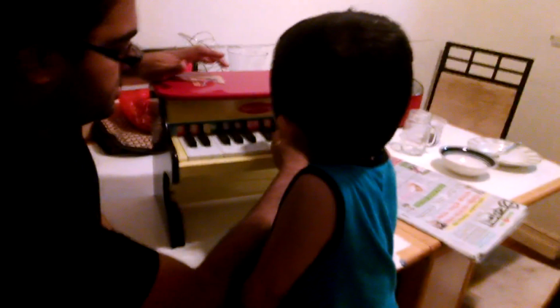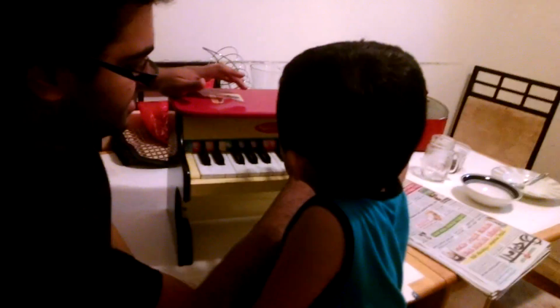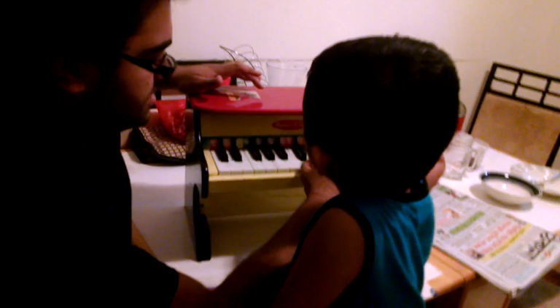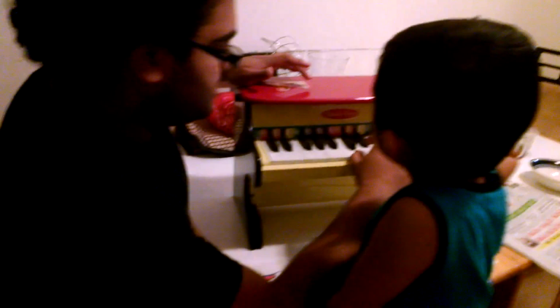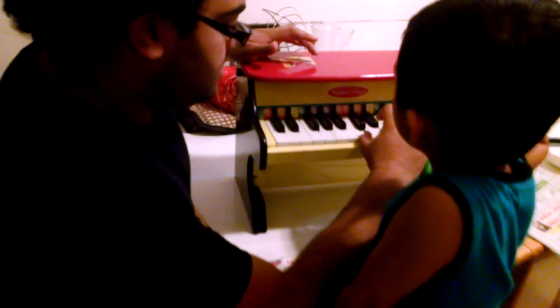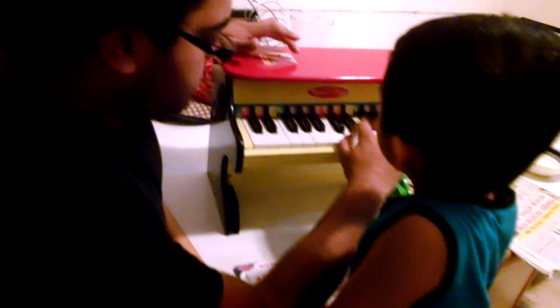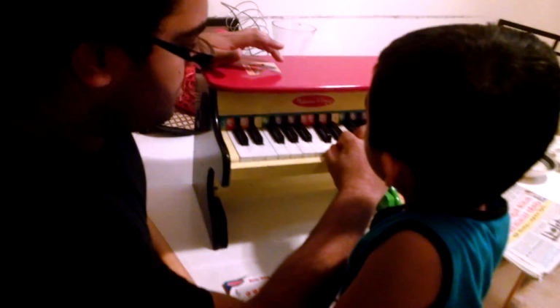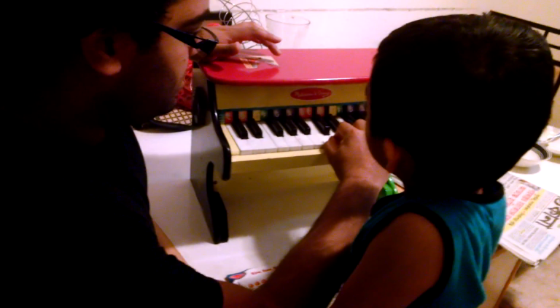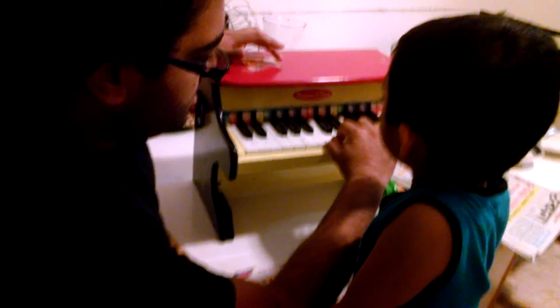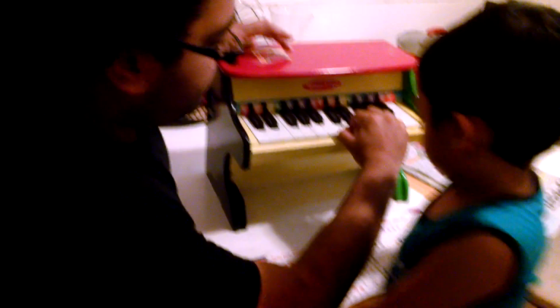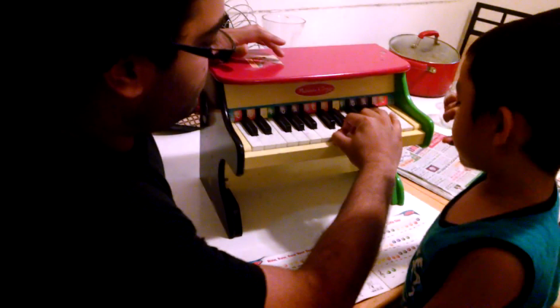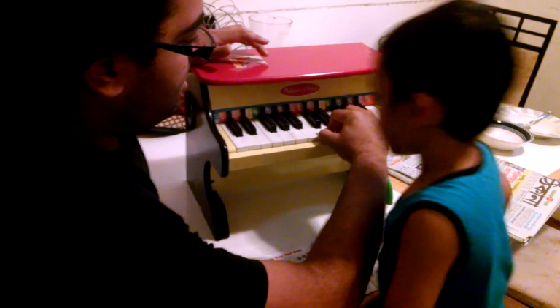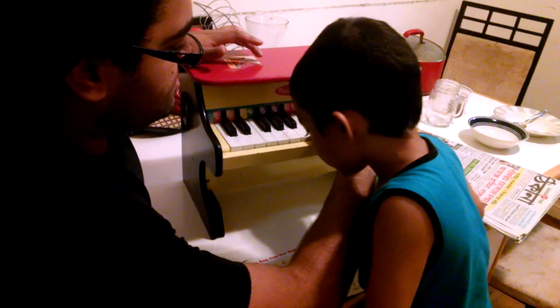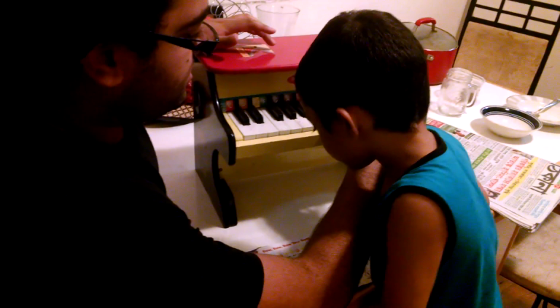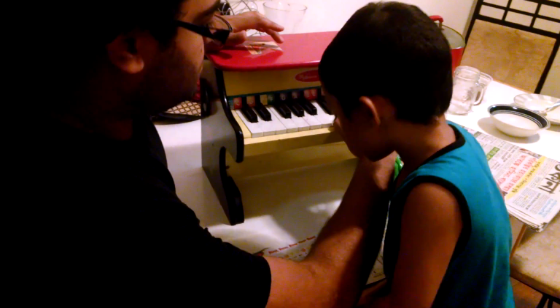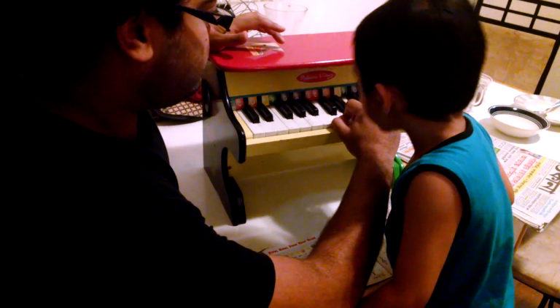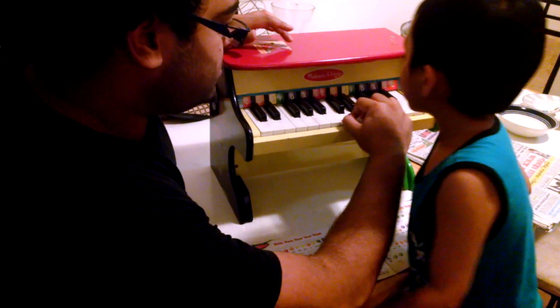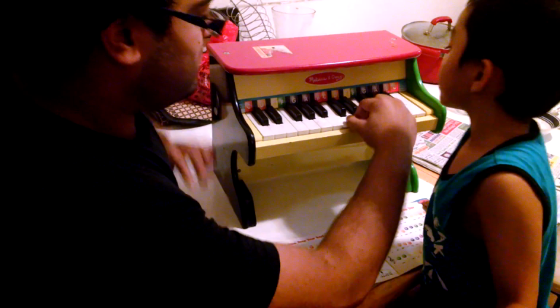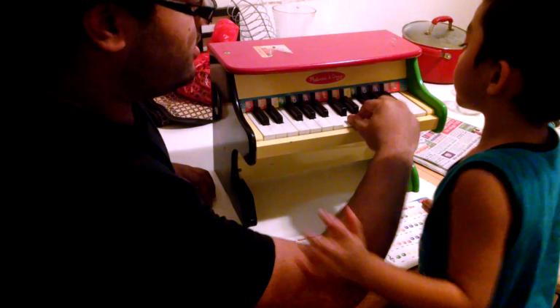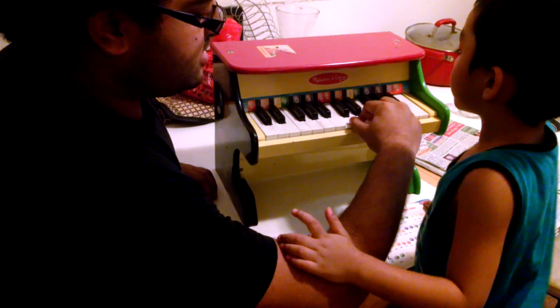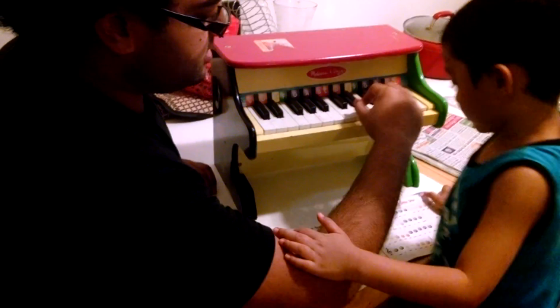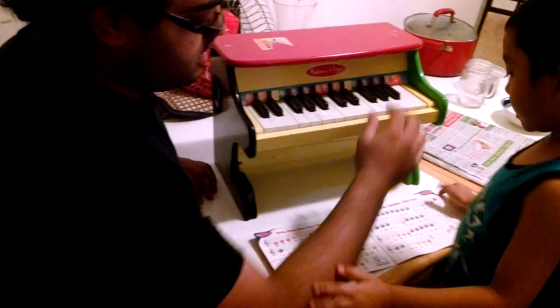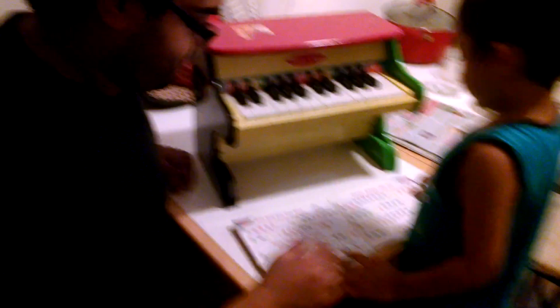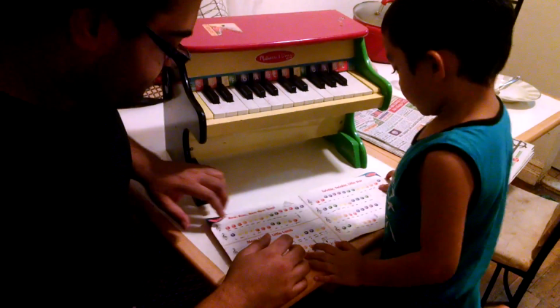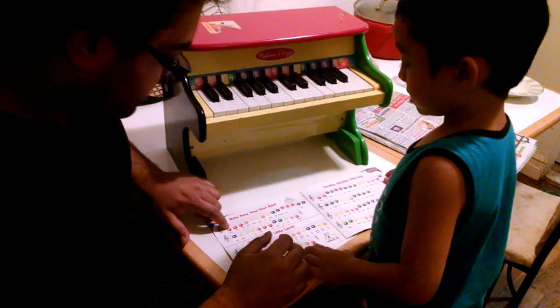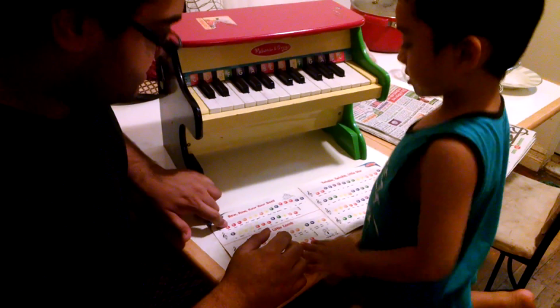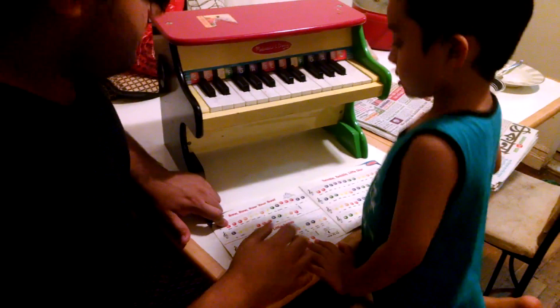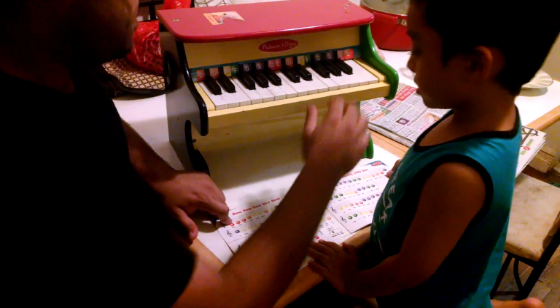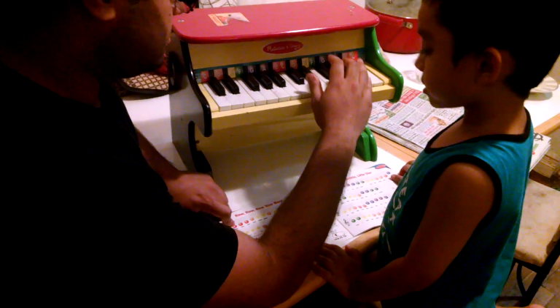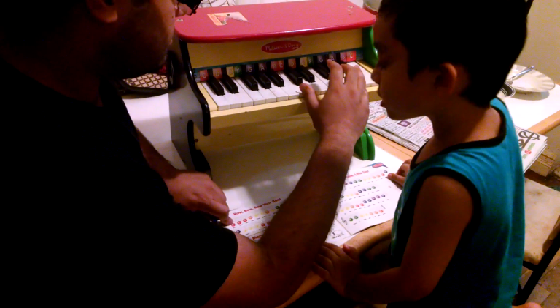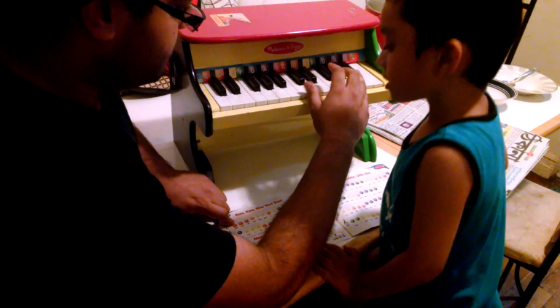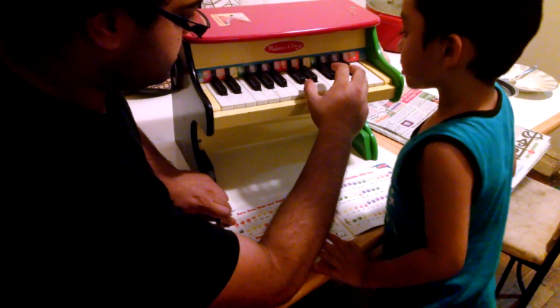So it's going to be C, D, E, F, G, right here, like this, right? We're playing the C's. C's over here, so put your thumb on the C.